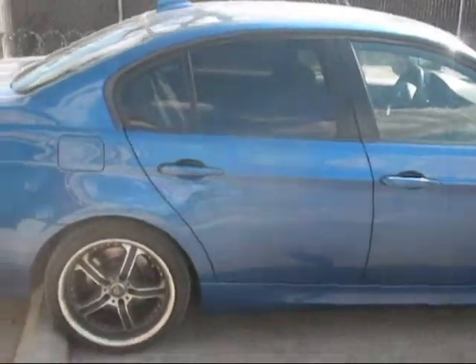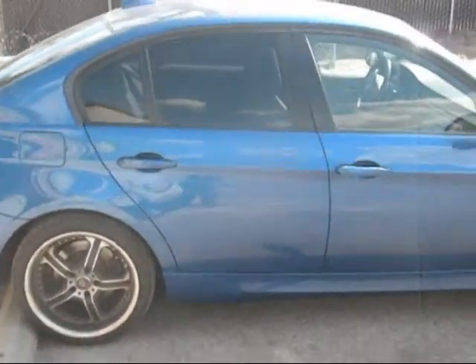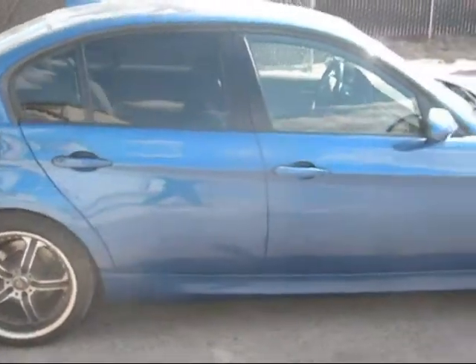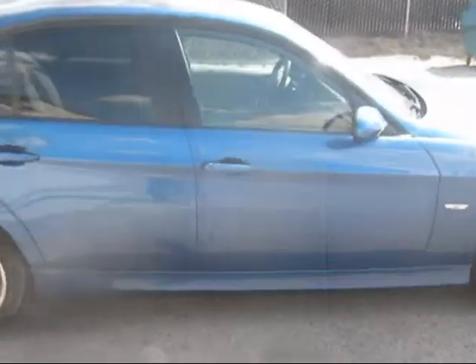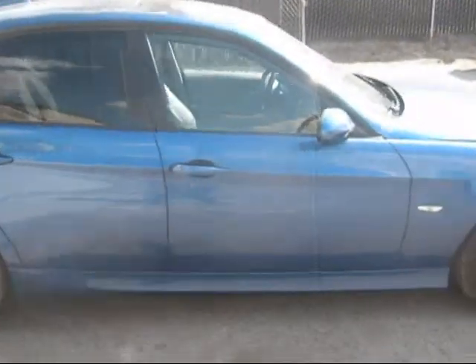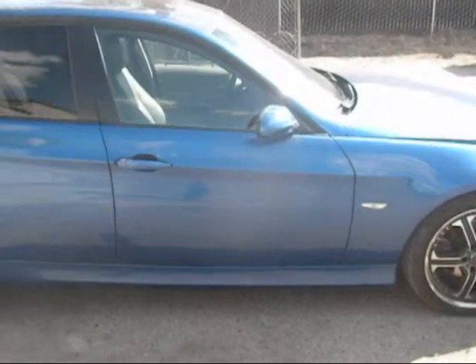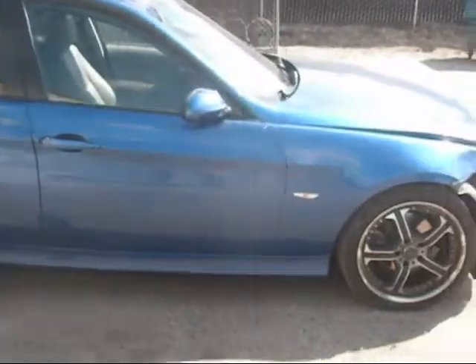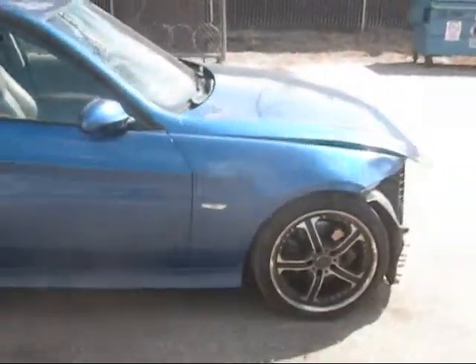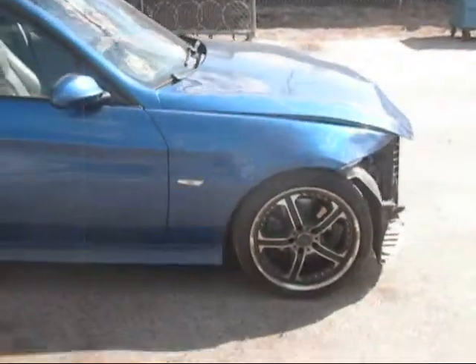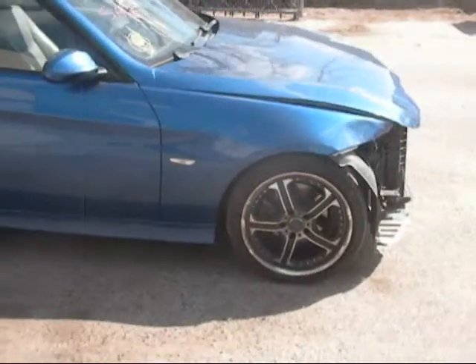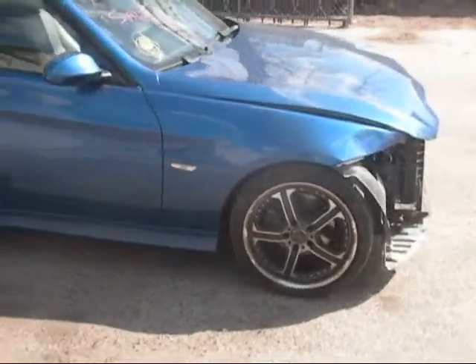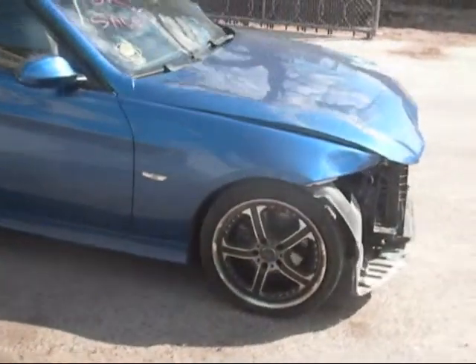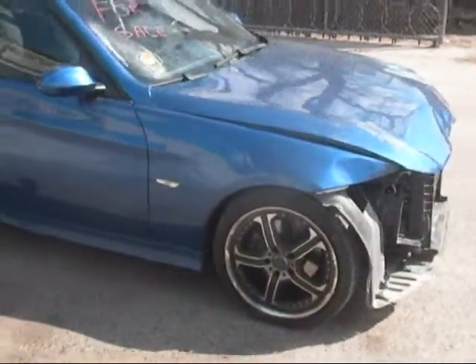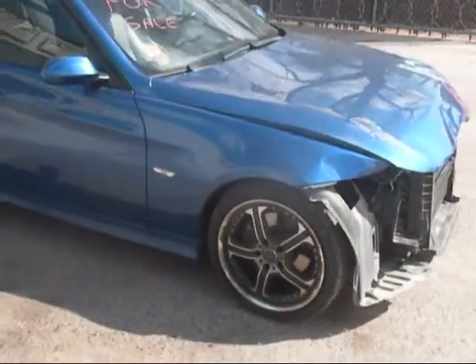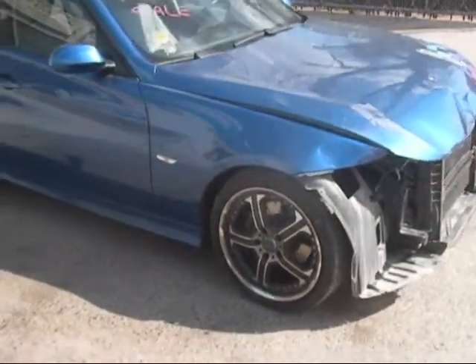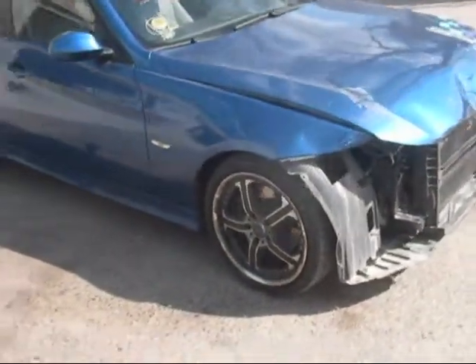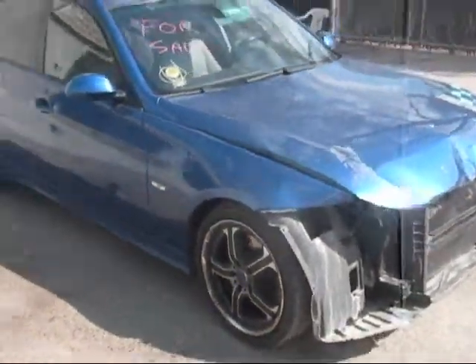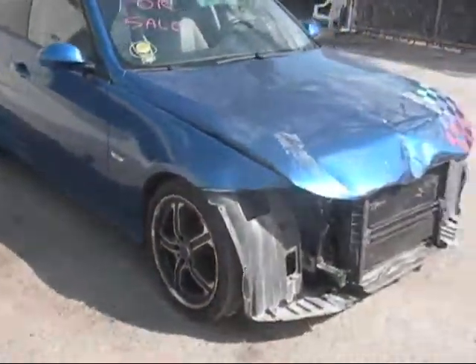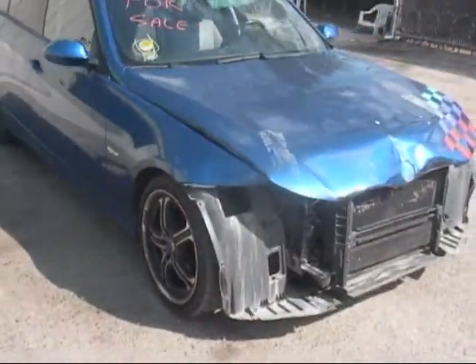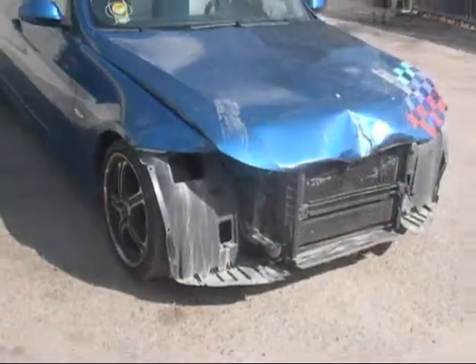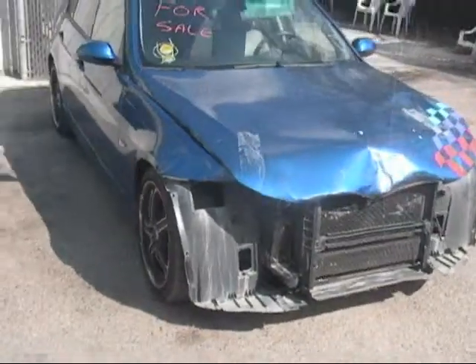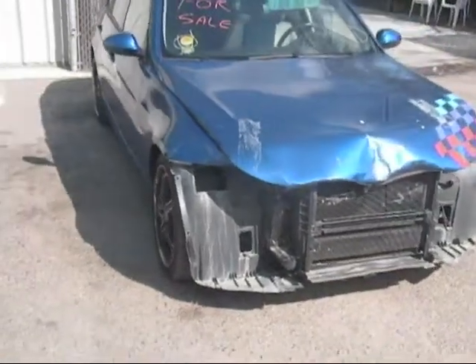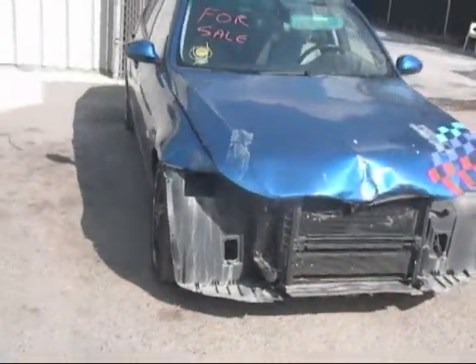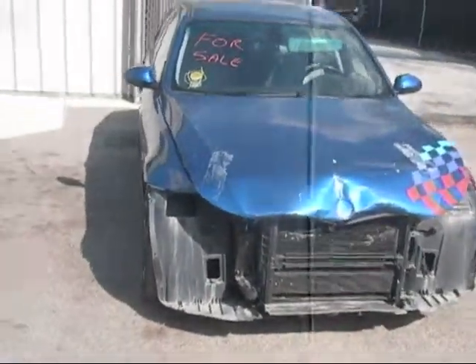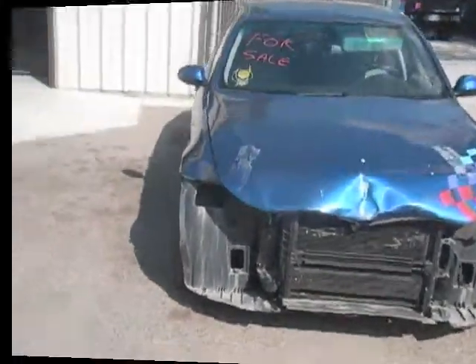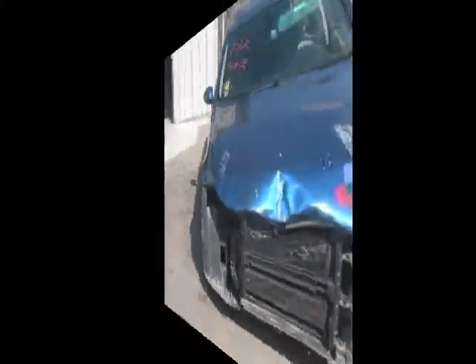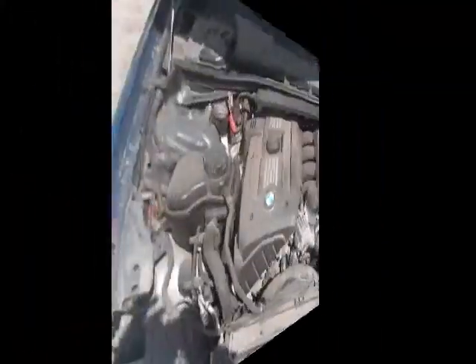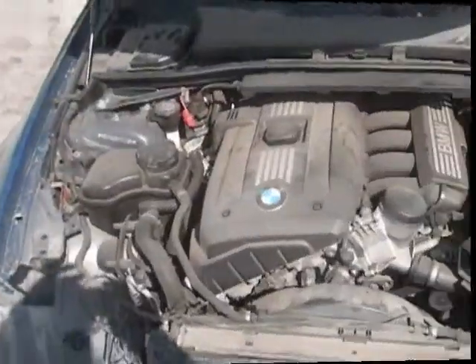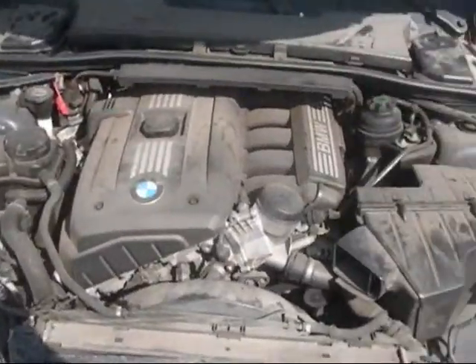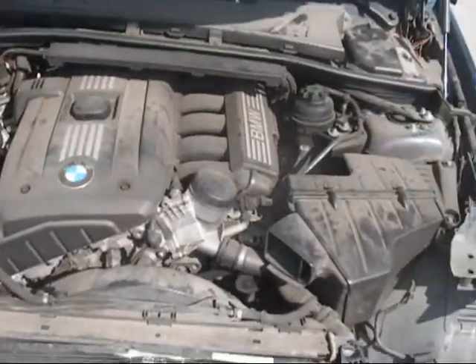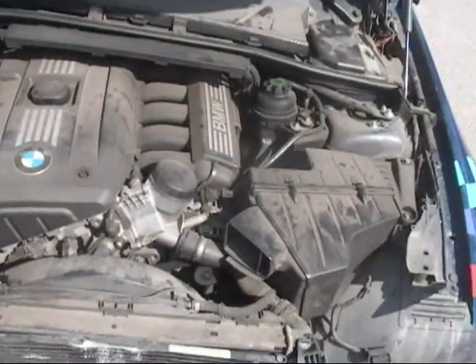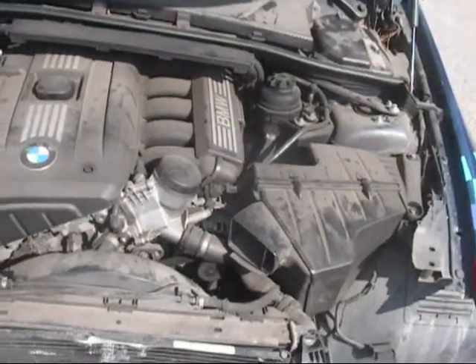Passenger rear door and front door are good. Passenger fender is no good. Aftermarket wheels. Engine and transmission are good.